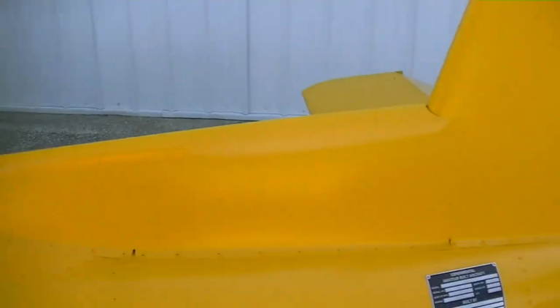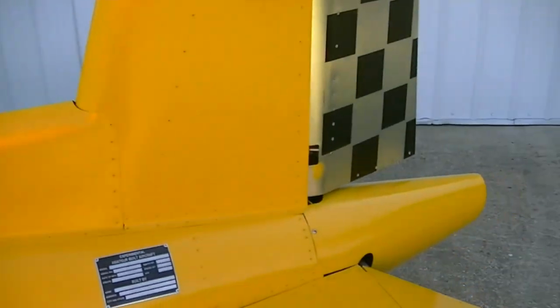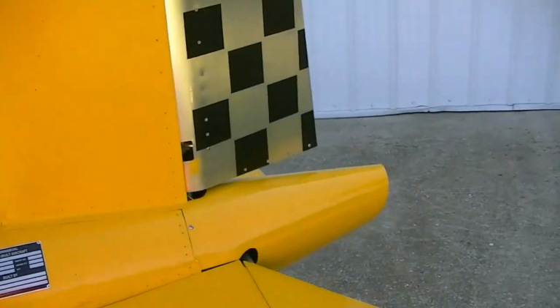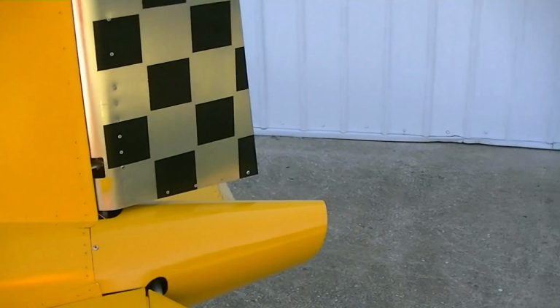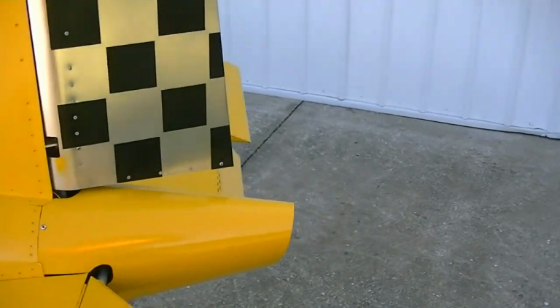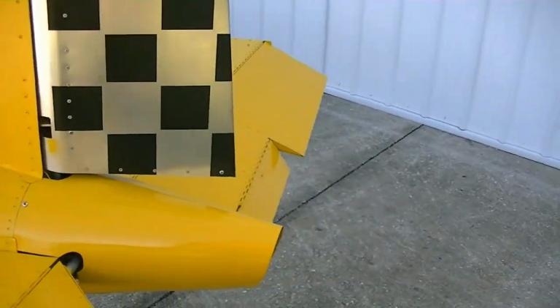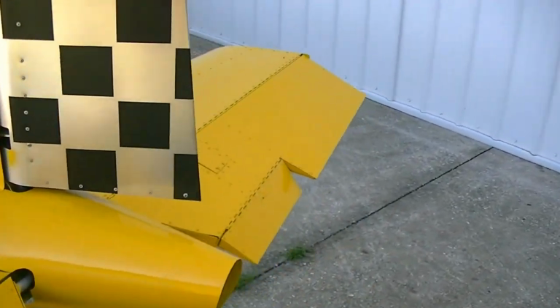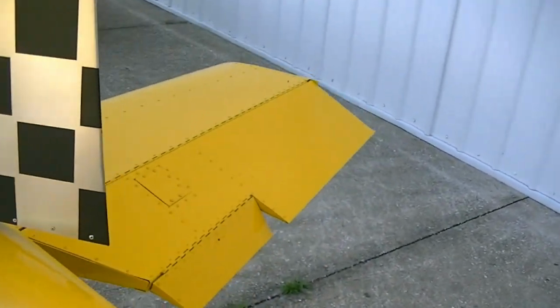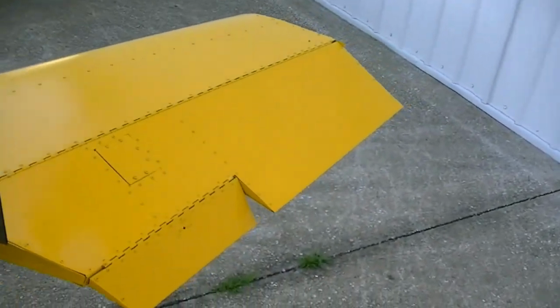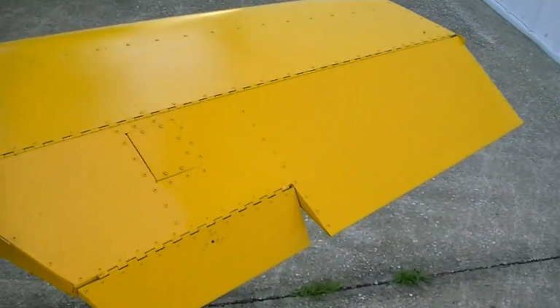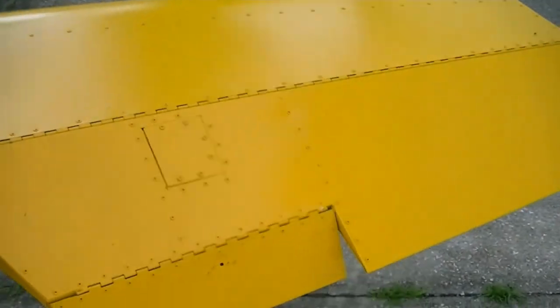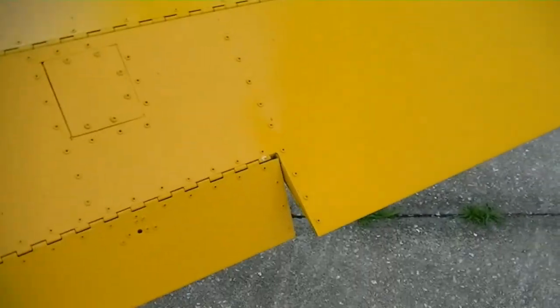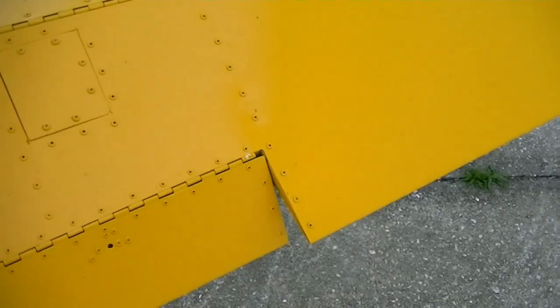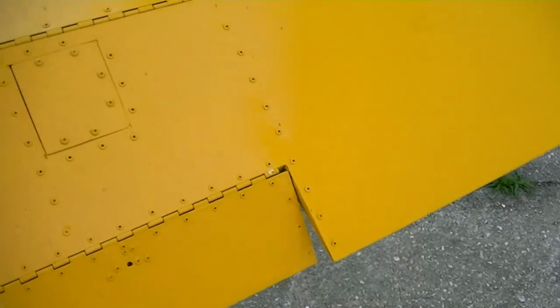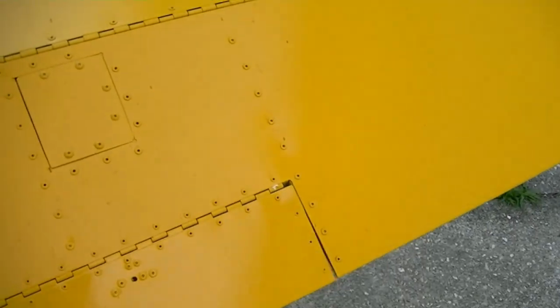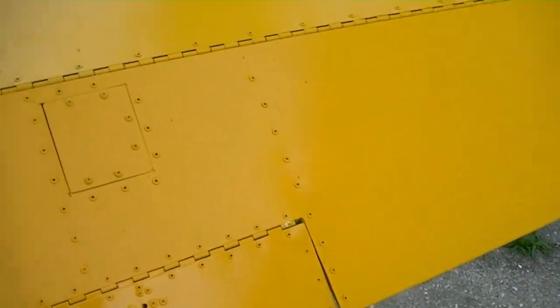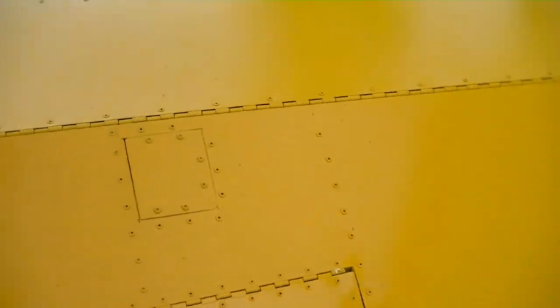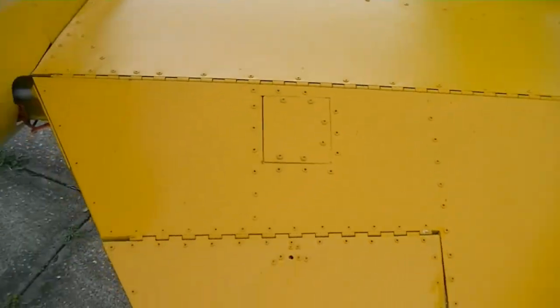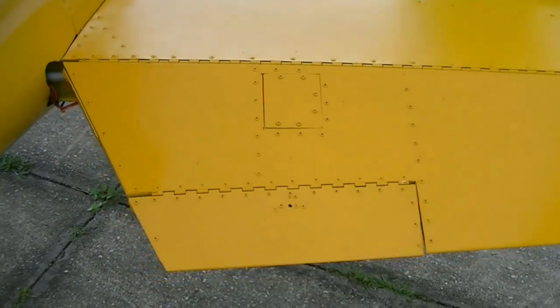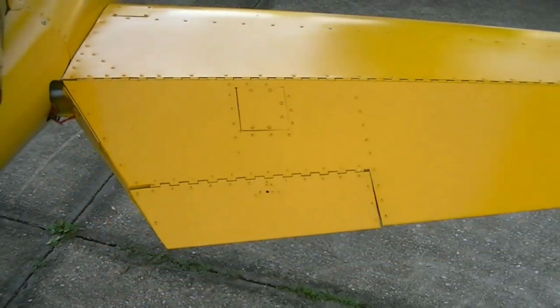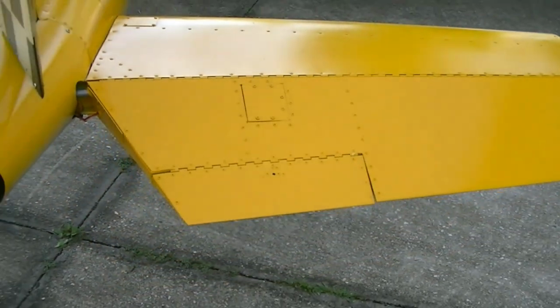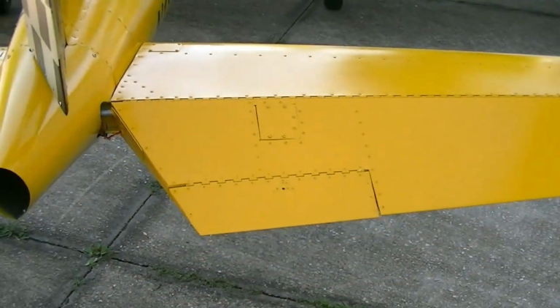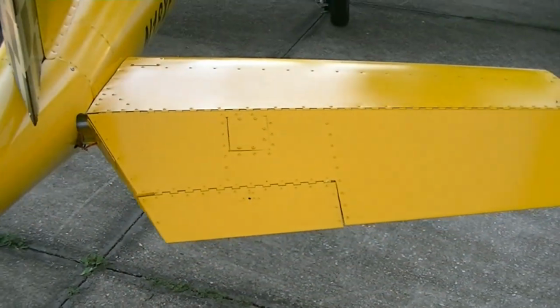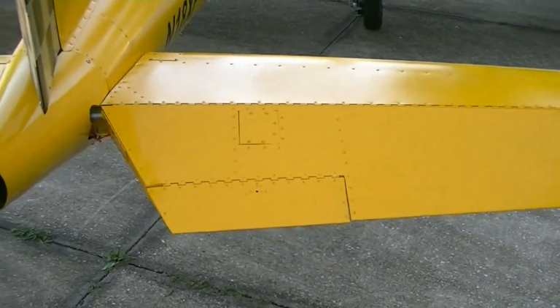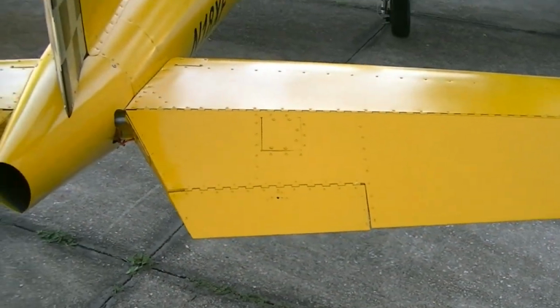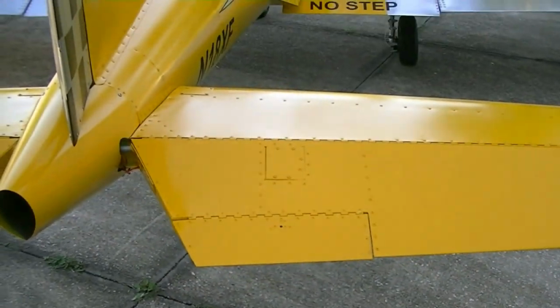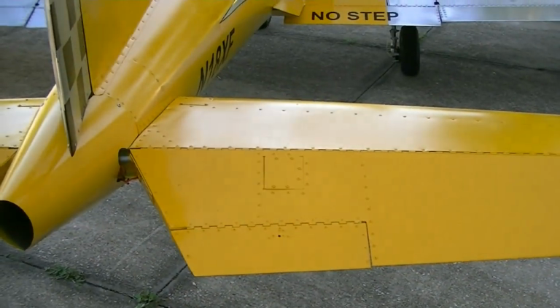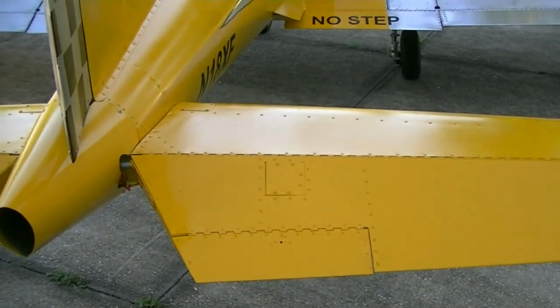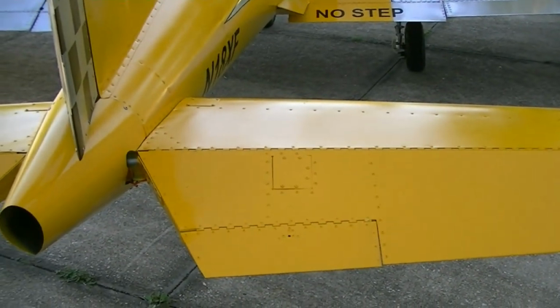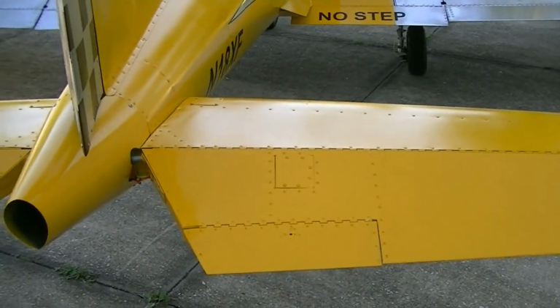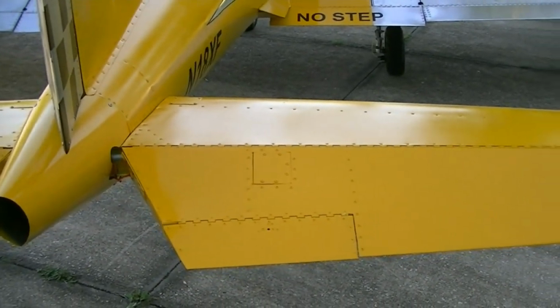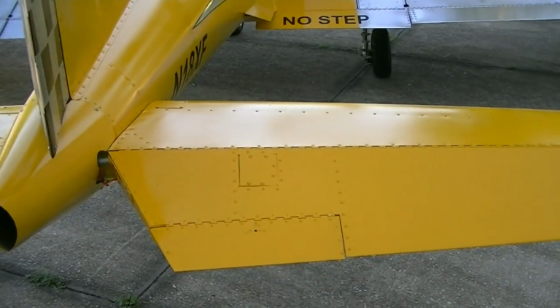And there's an electric trim tab at the back here for pitch — manual trim and autopilot pitch control.